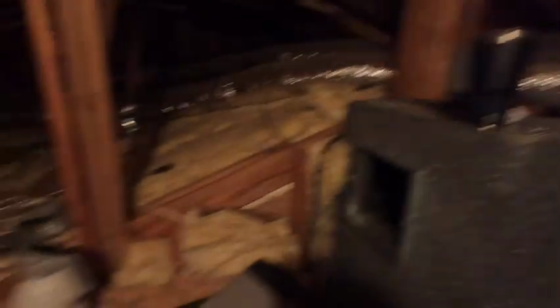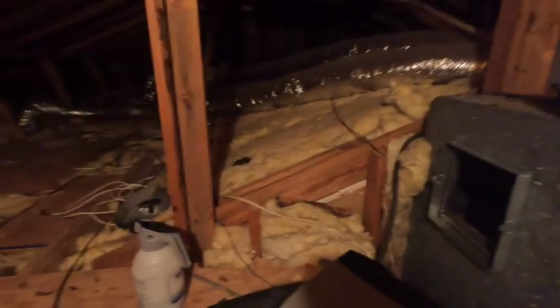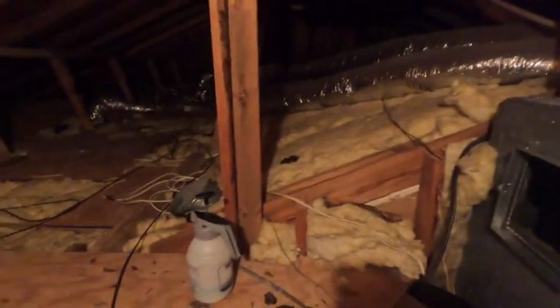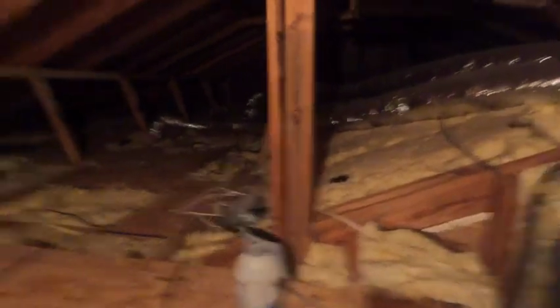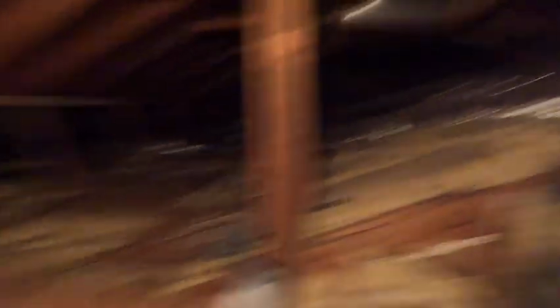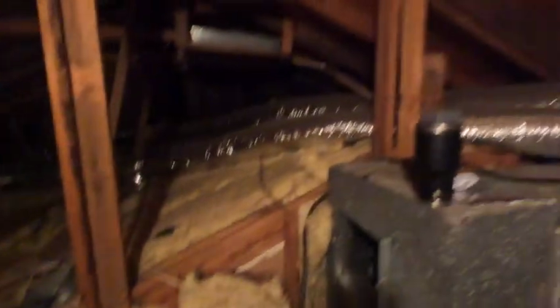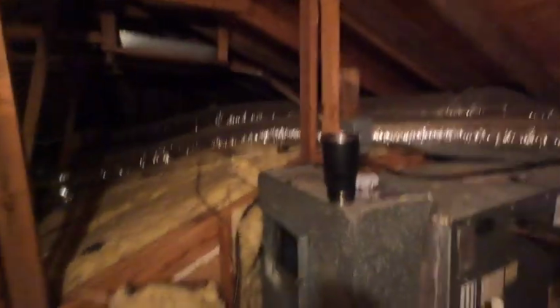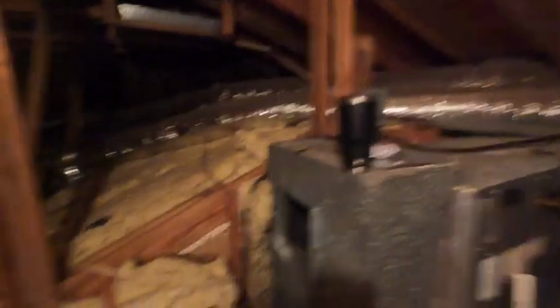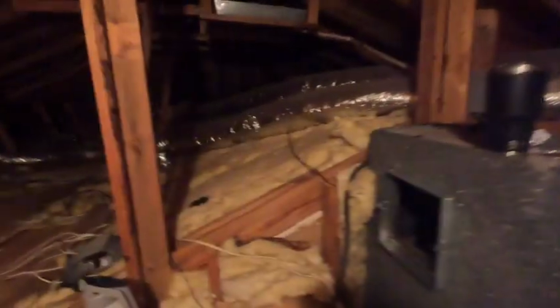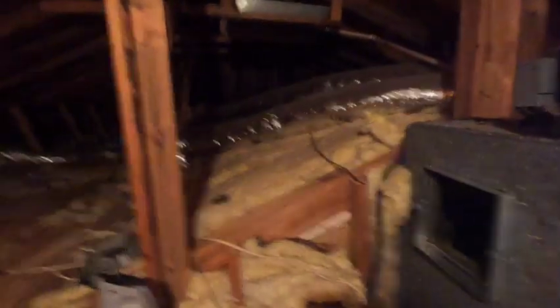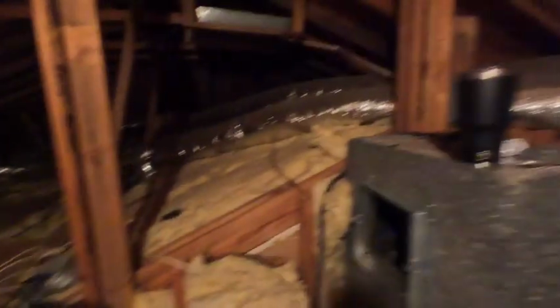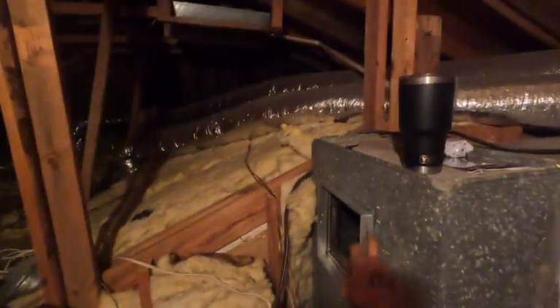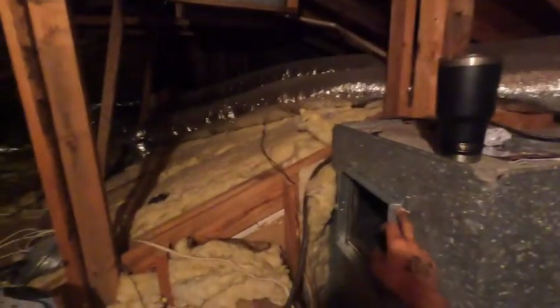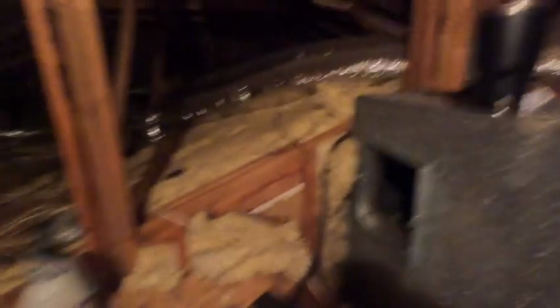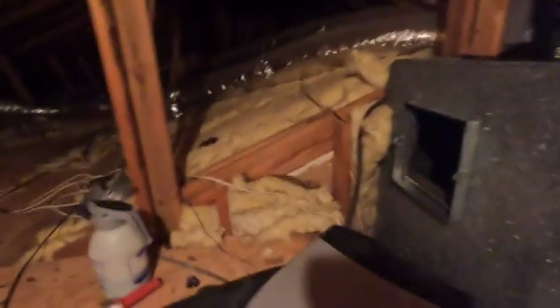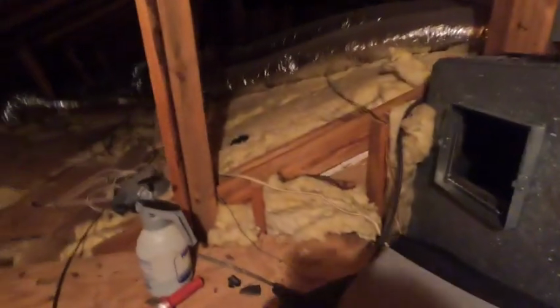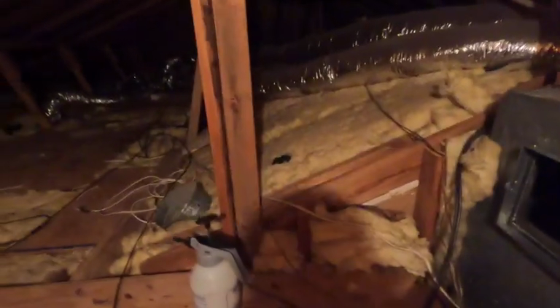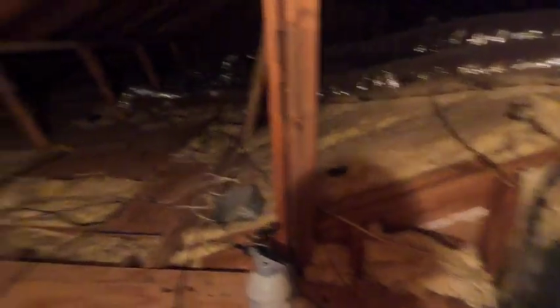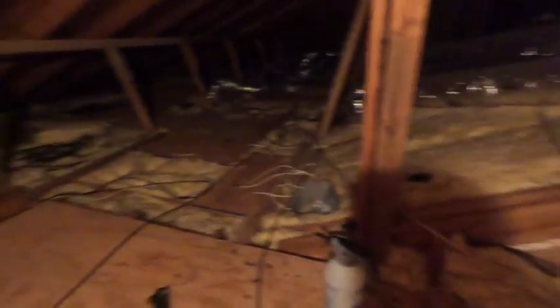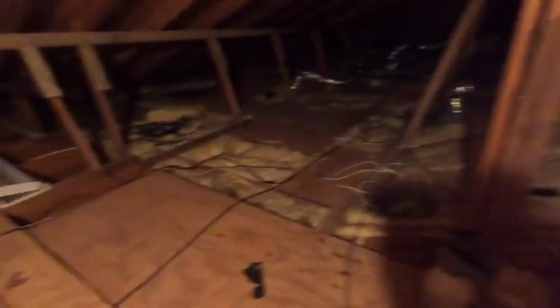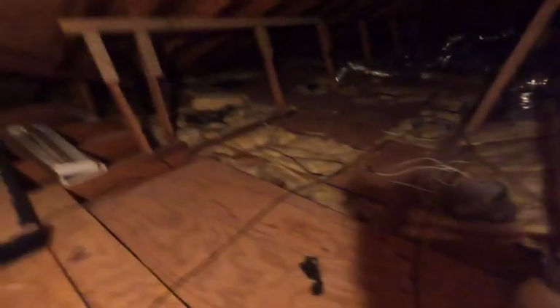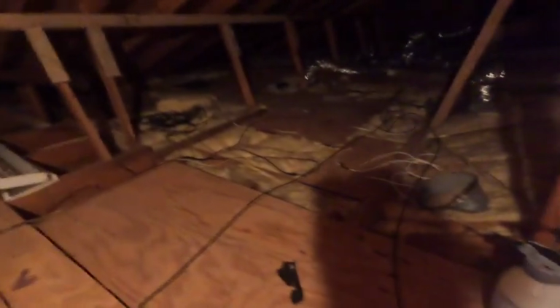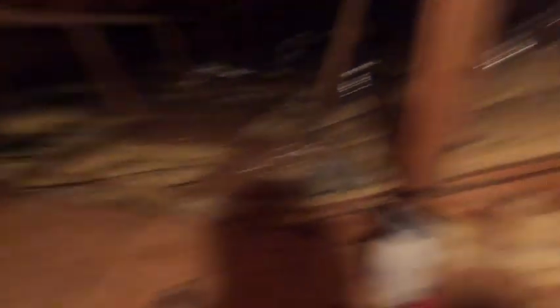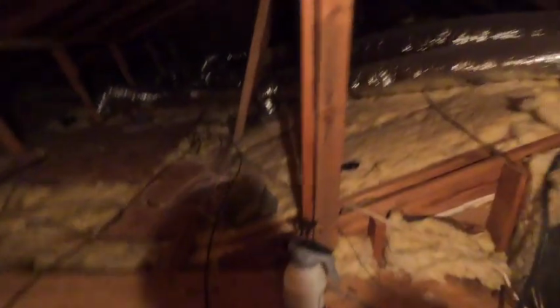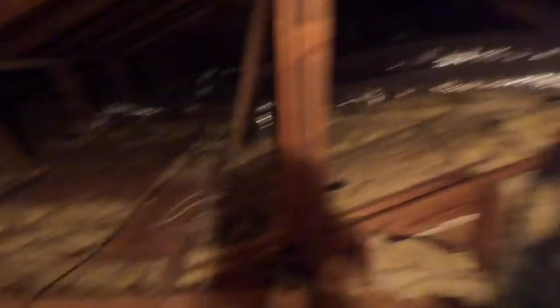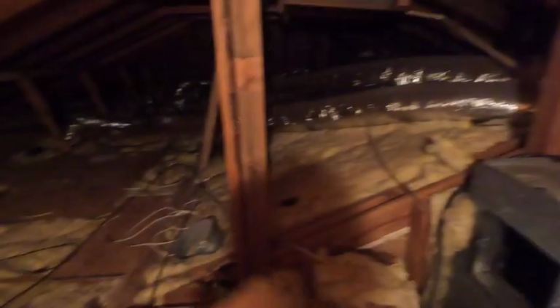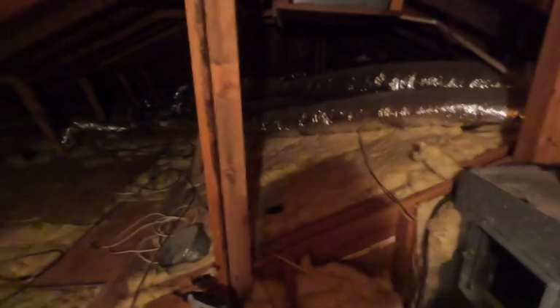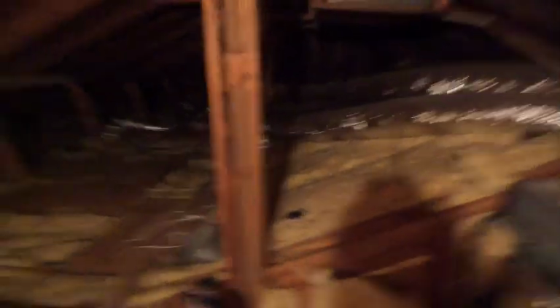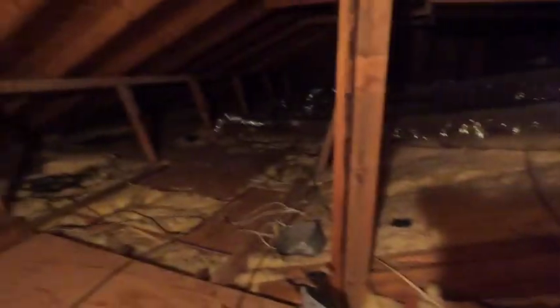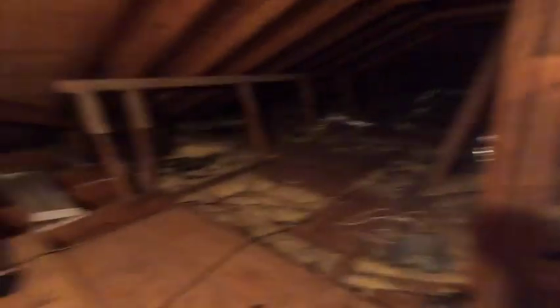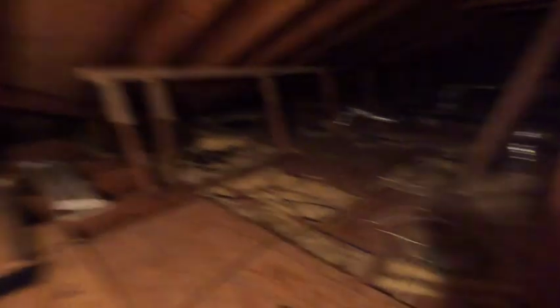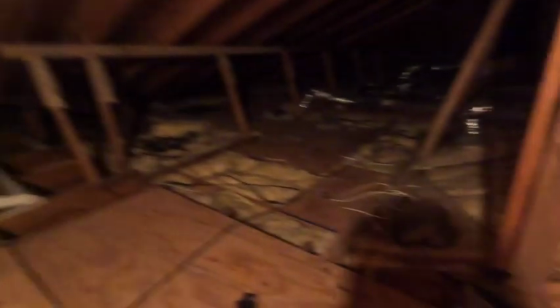I cut out this hole so I can reach this evaporator coil and clean it out. I cut out a hole, add it, and close it up like that — but at least I can get in it.